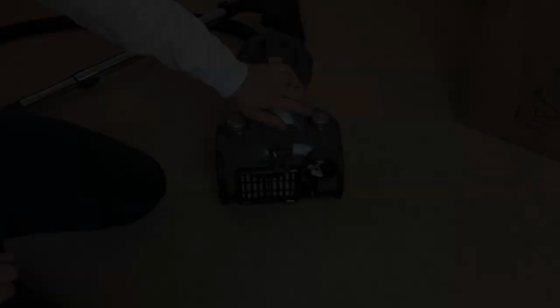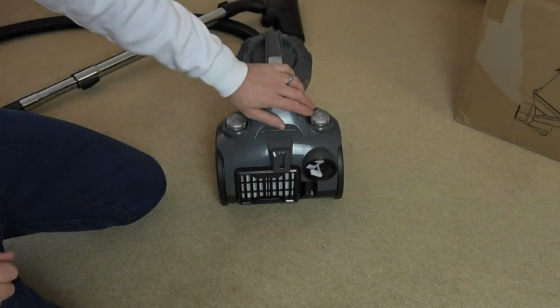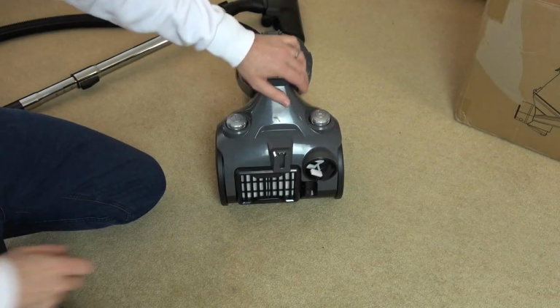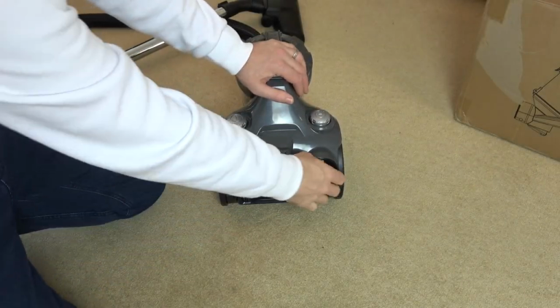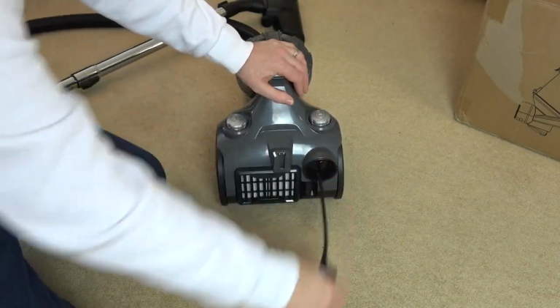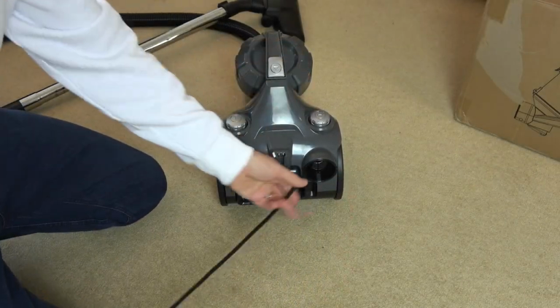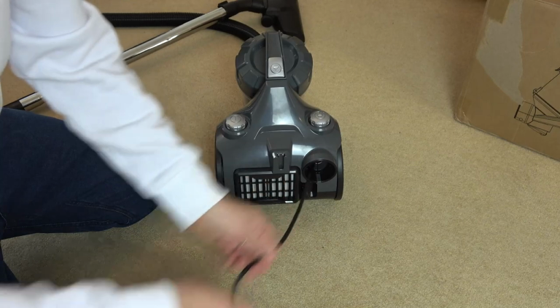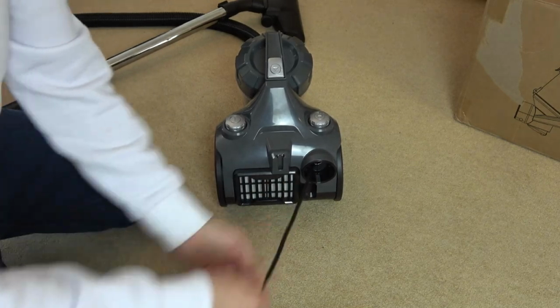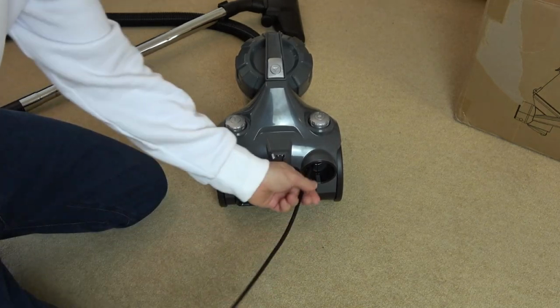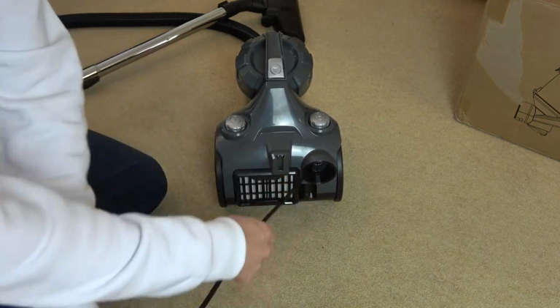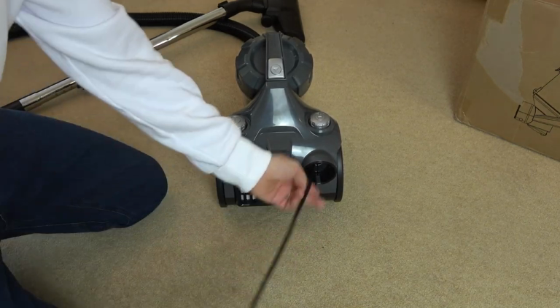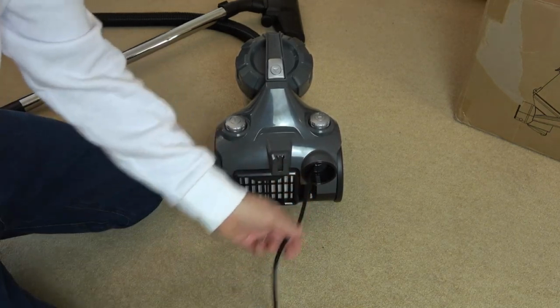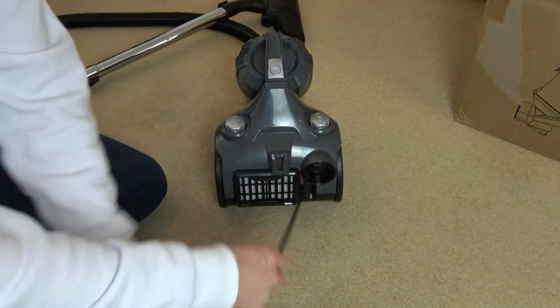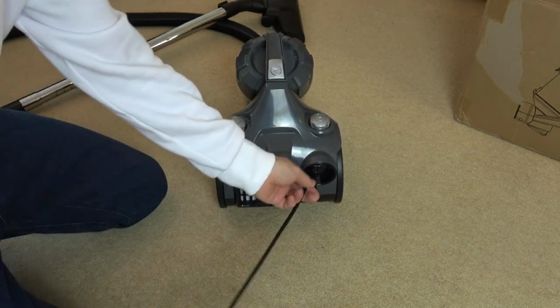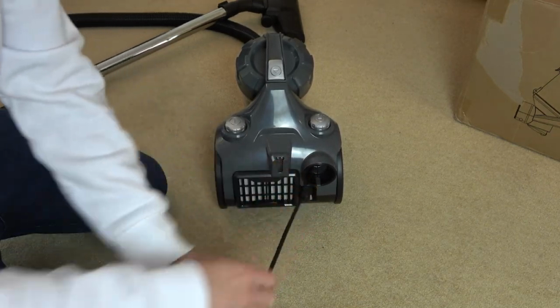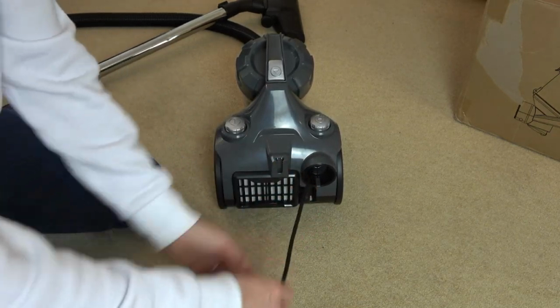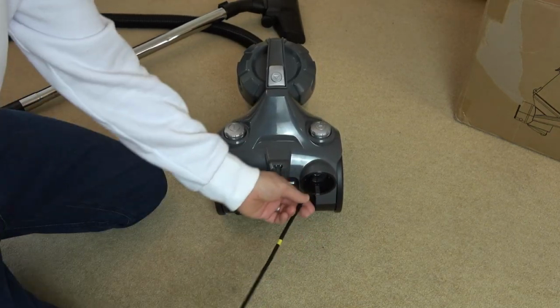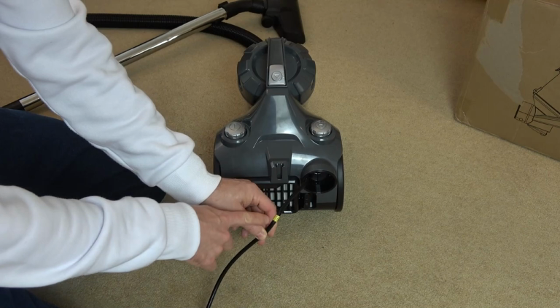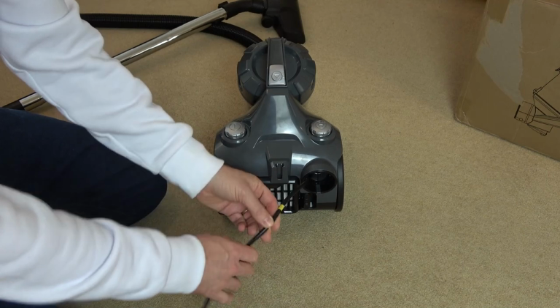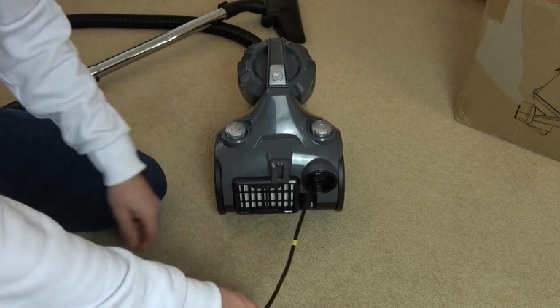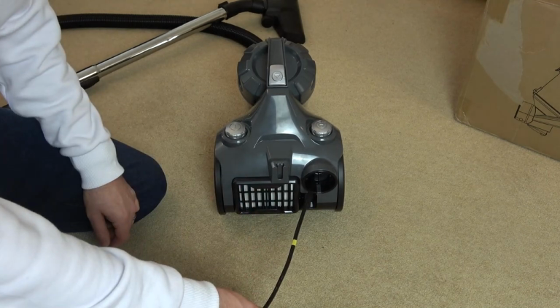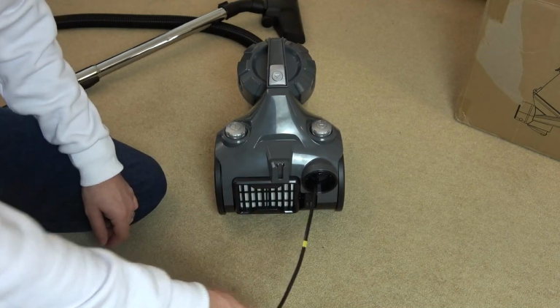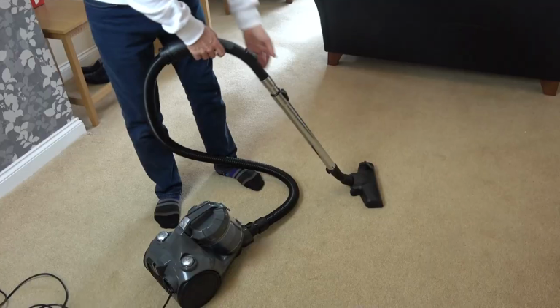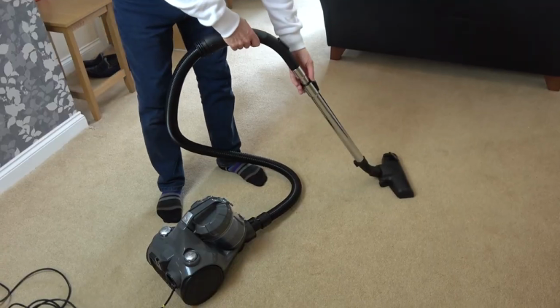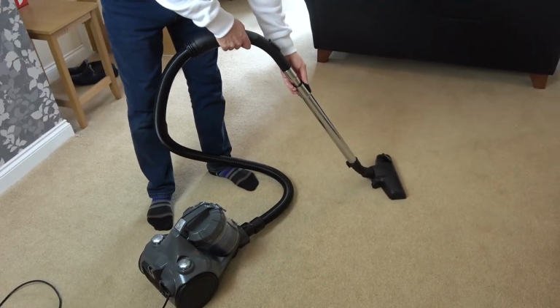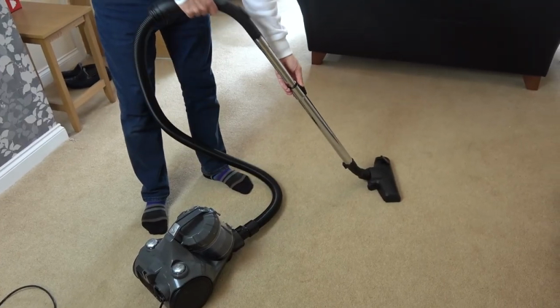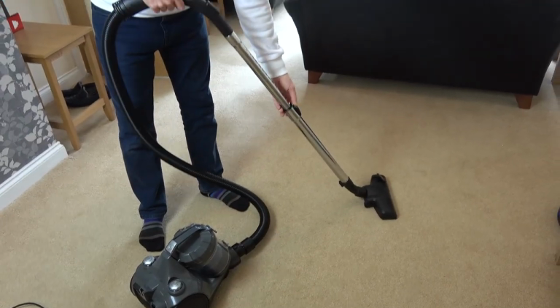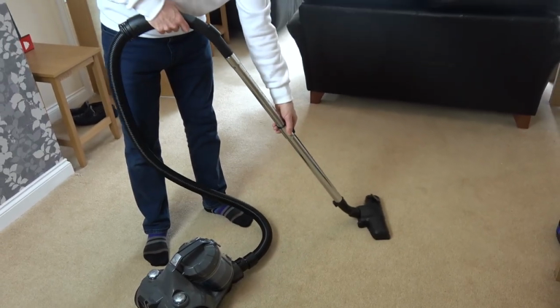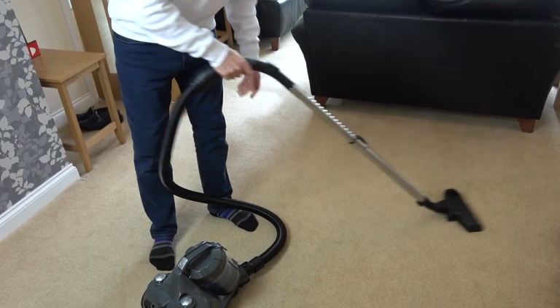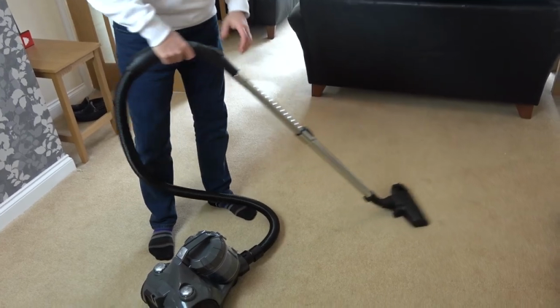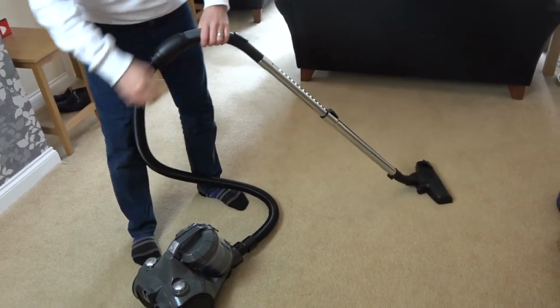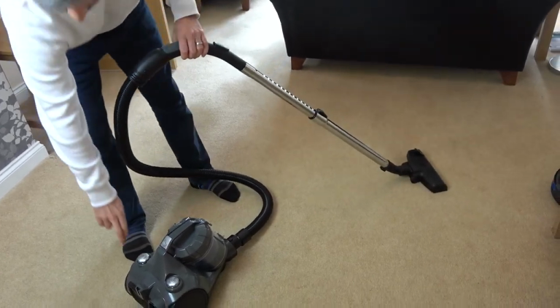We're ready for the test run now, so we need to pull out the lead — but don't pull it out more than the yellow marker. When you see the yellow marker you stop. So there you go, yellow marker, I'm not pulling it anymore. I'm just going to adjust it to my height and turn it on.